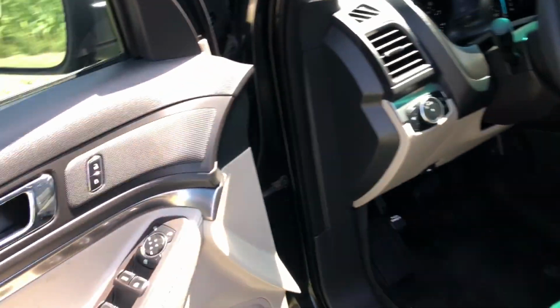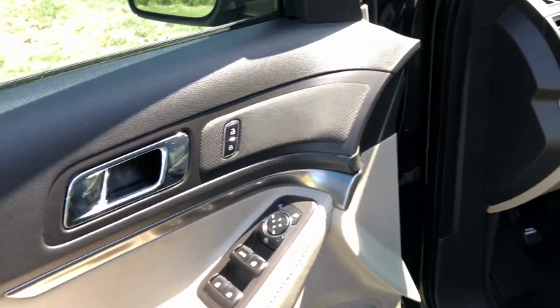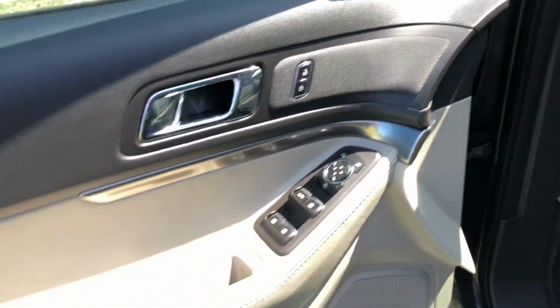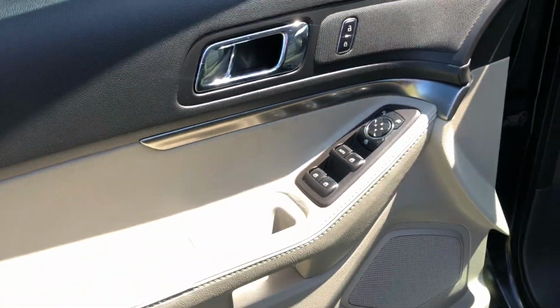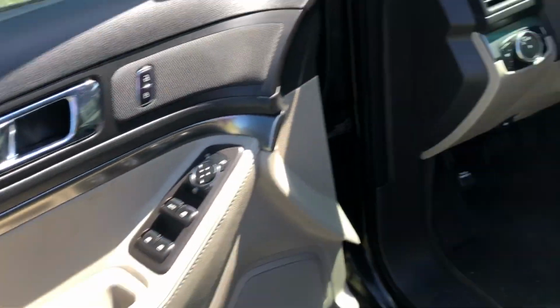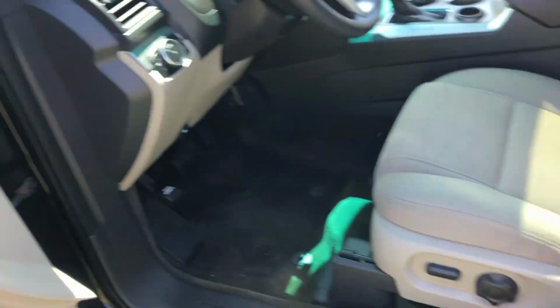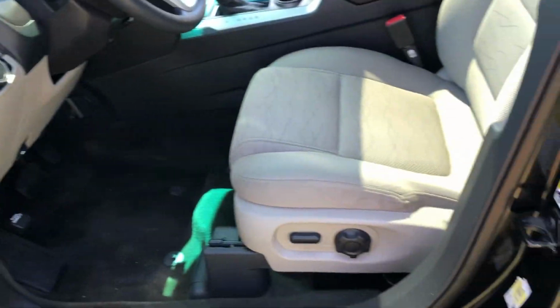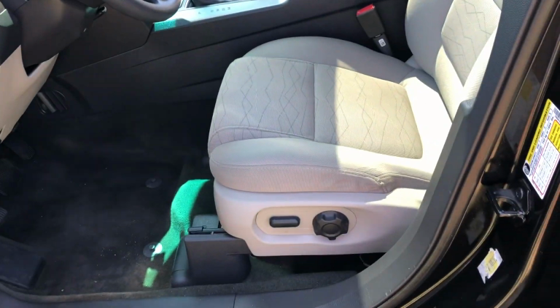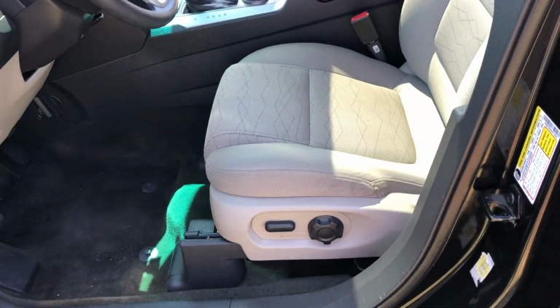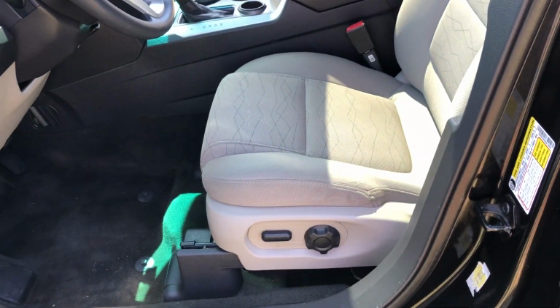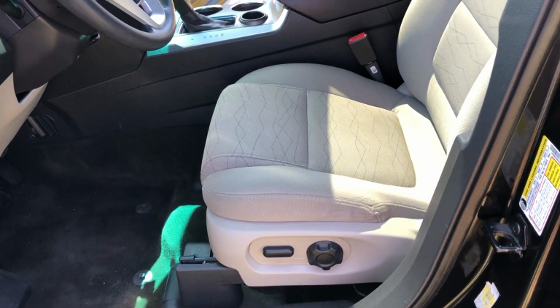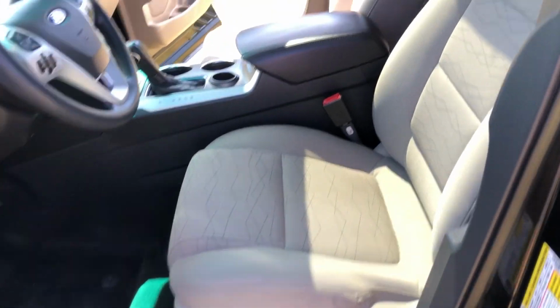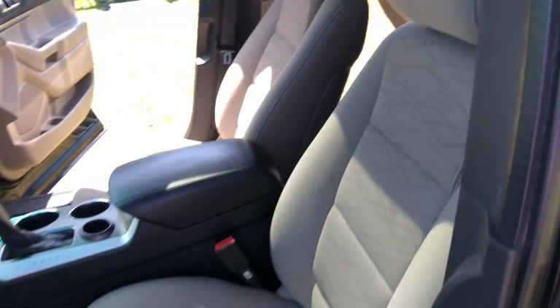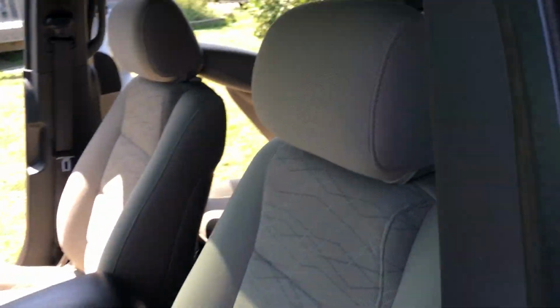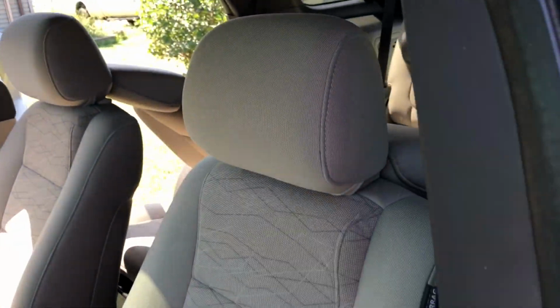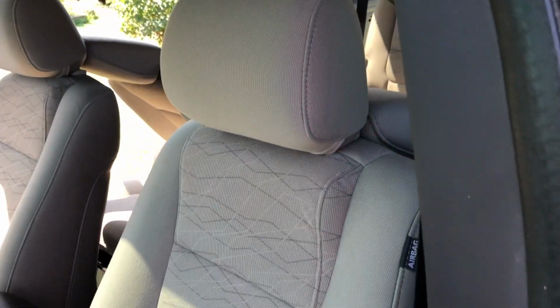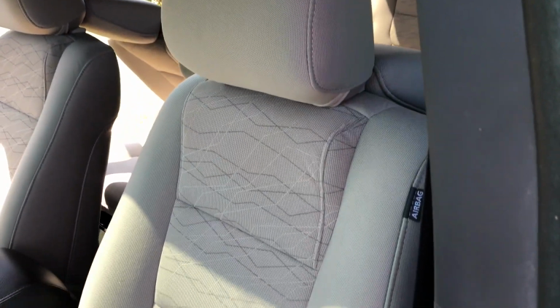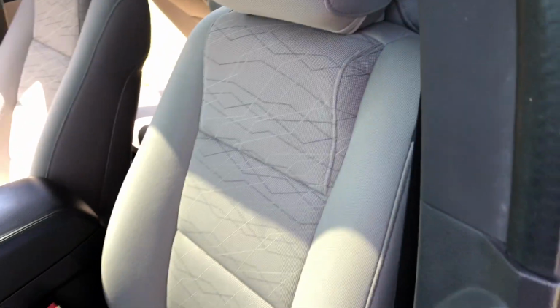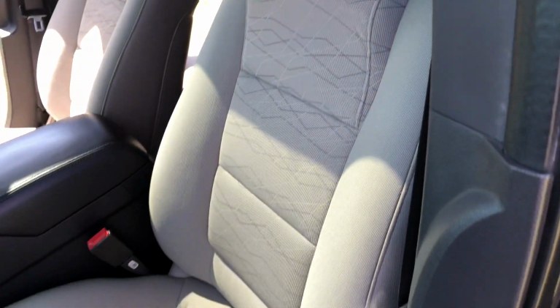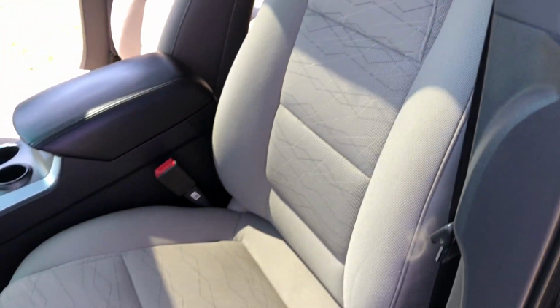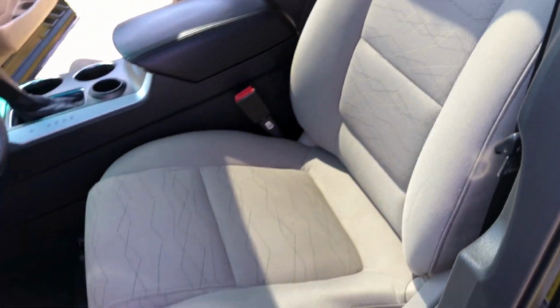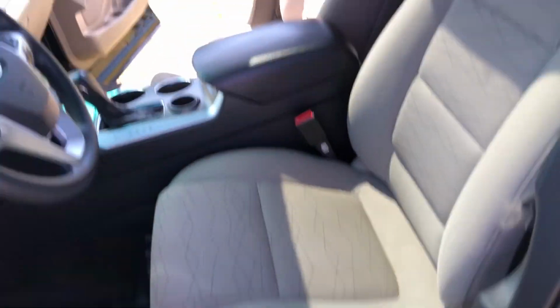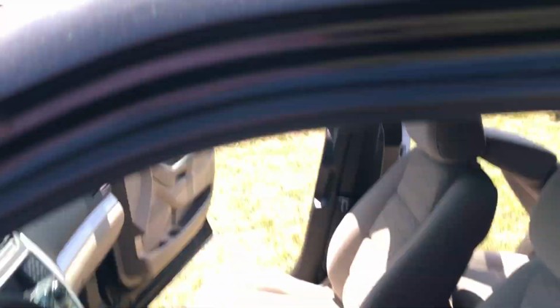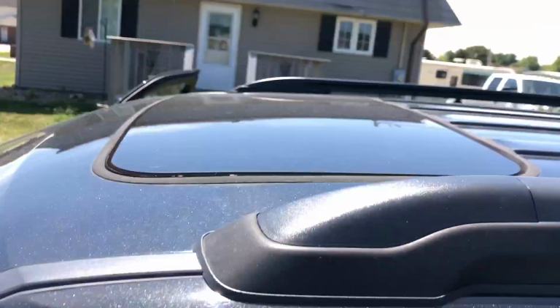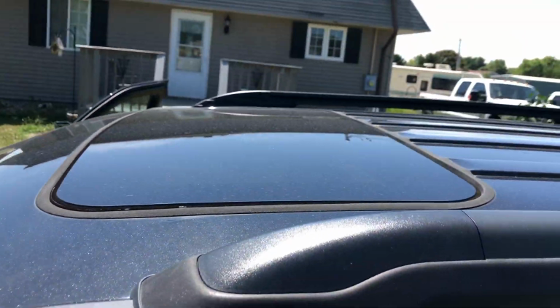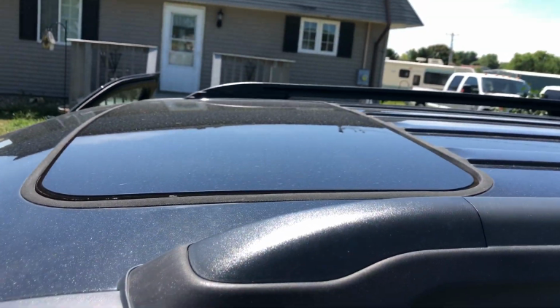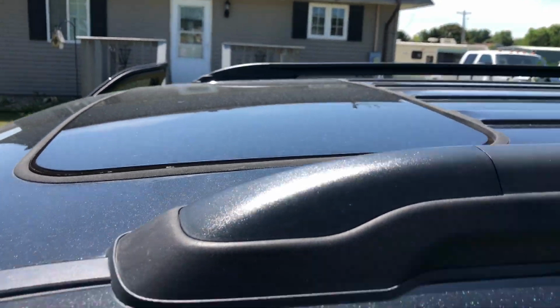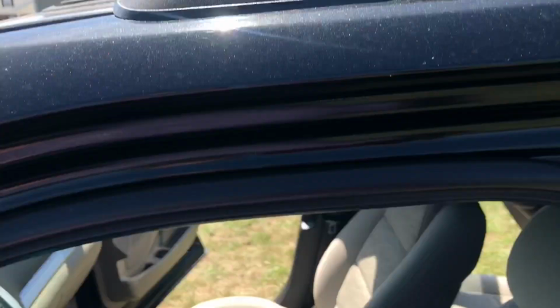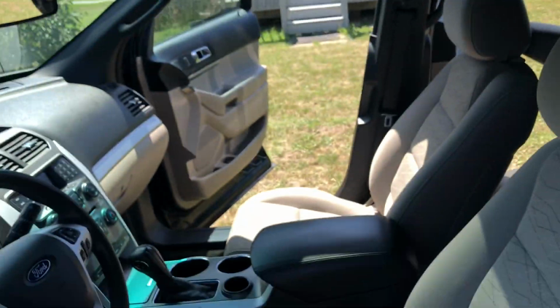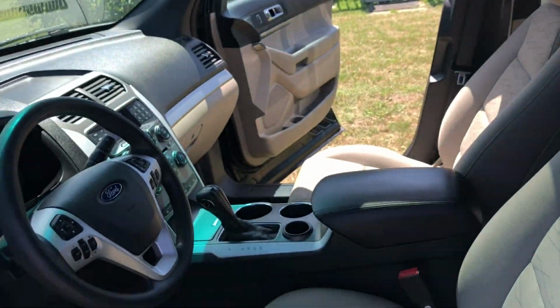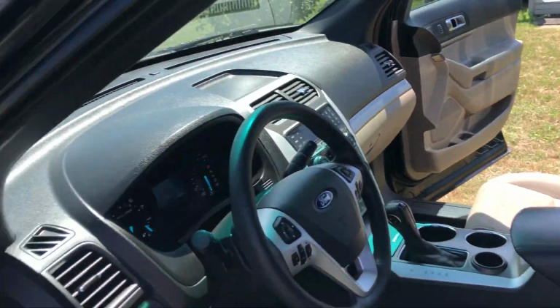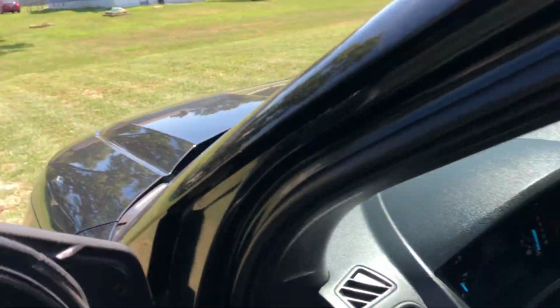This does have power windows and power locks. You're also gonna have a power driver's seat. This will also have a sunroof — super nice to have. Let's hop in and take a look around.